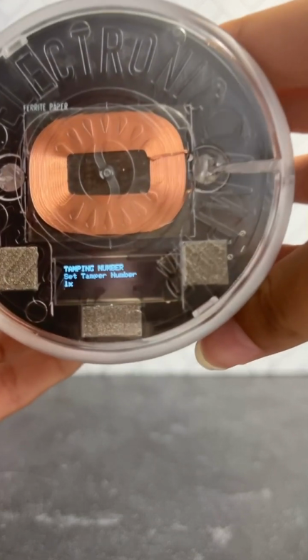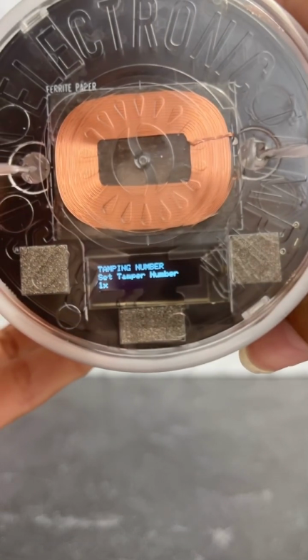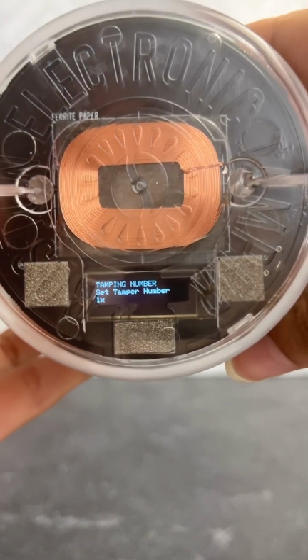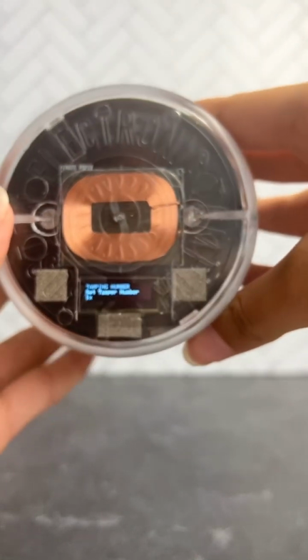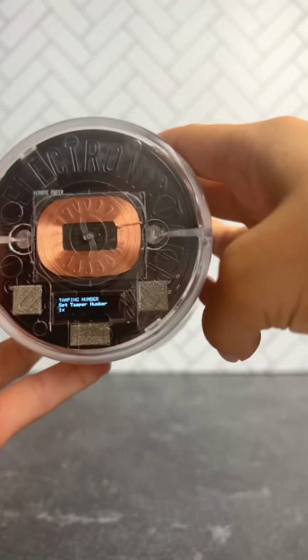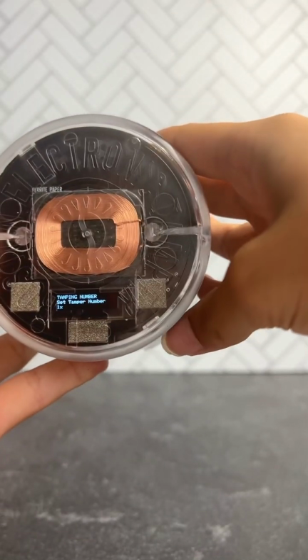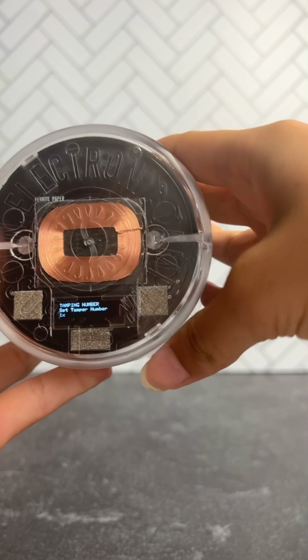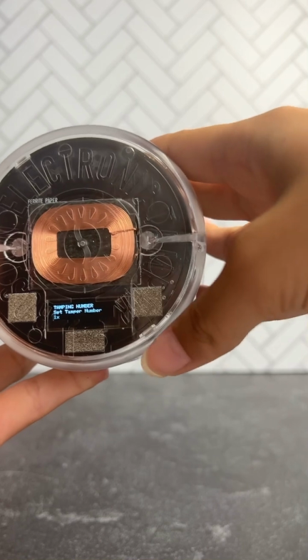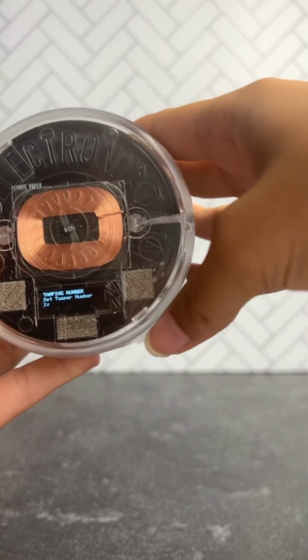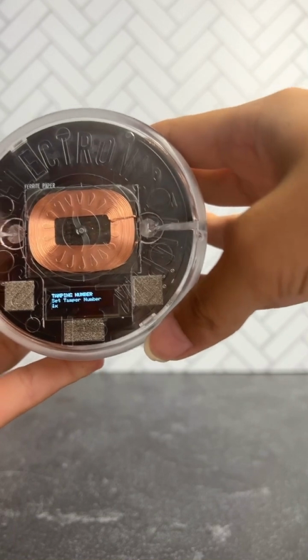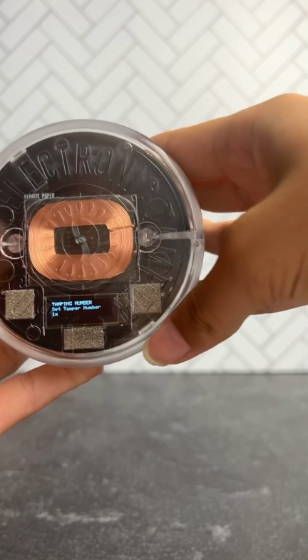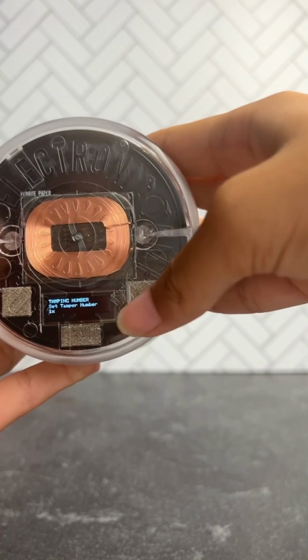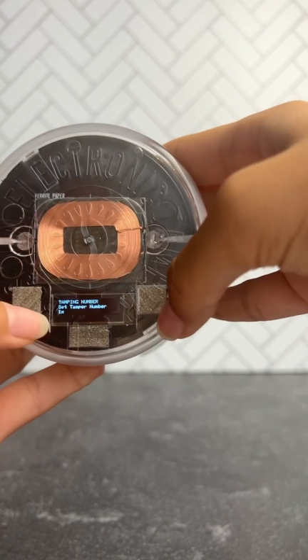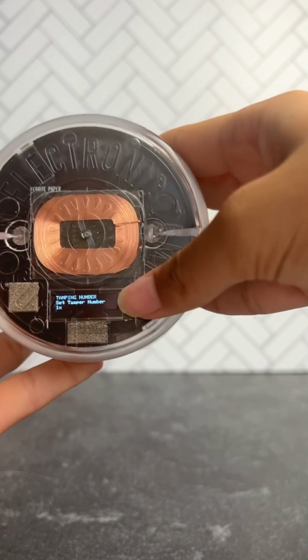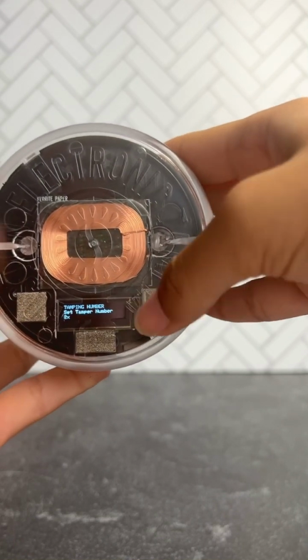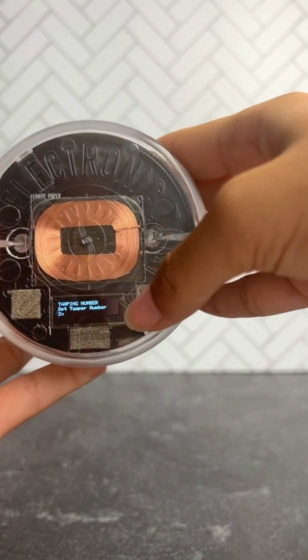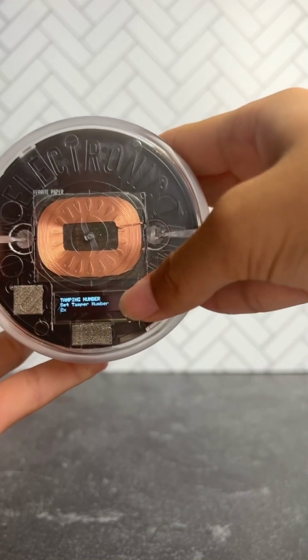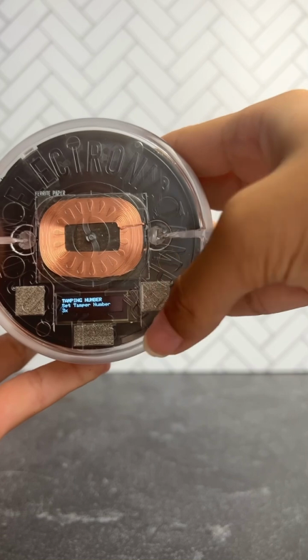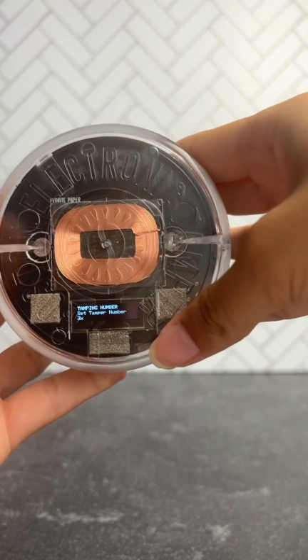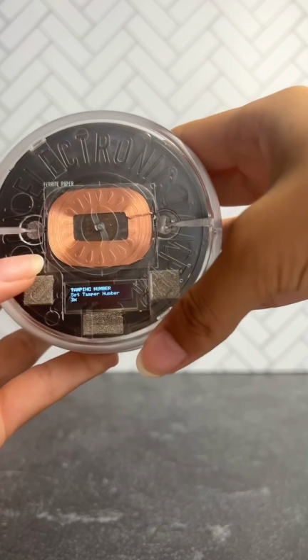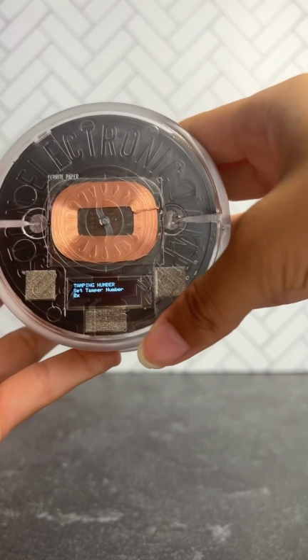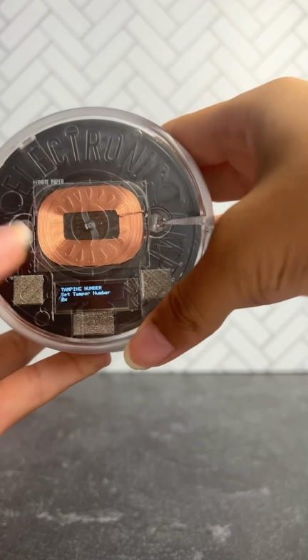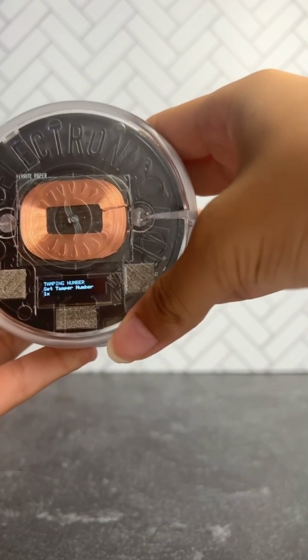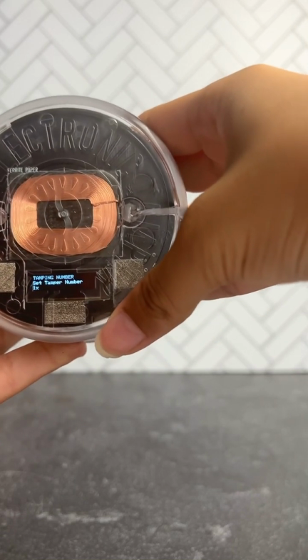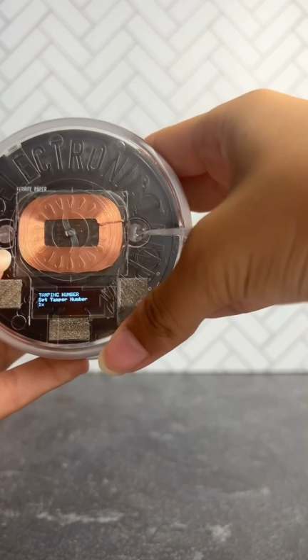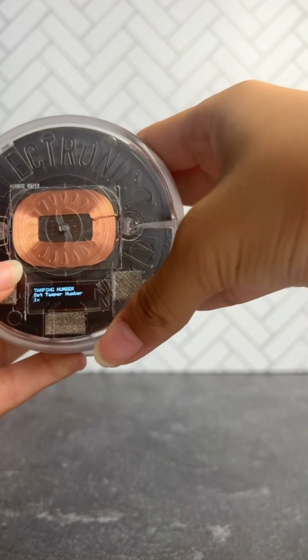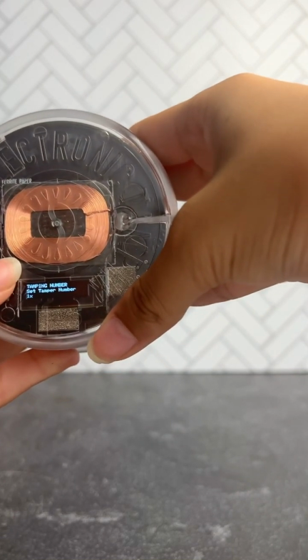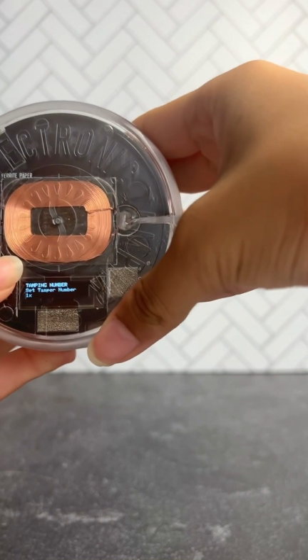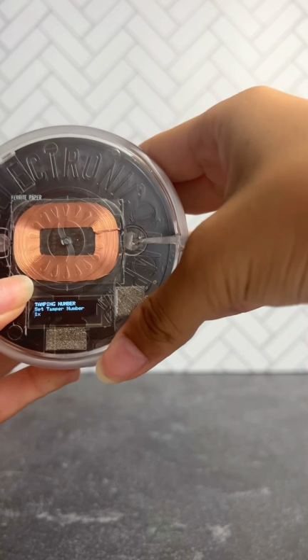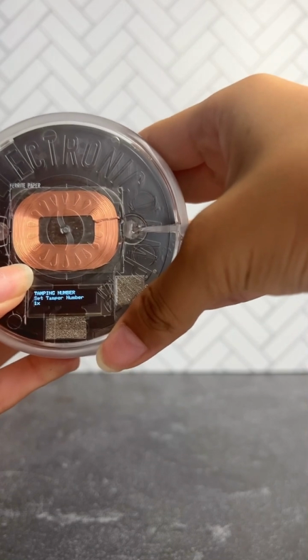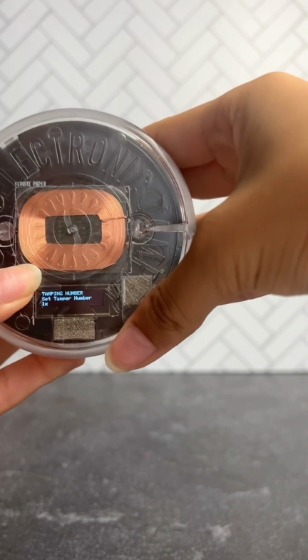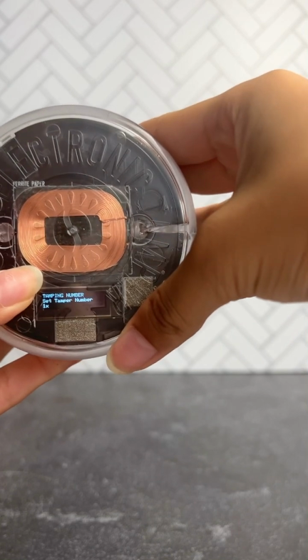Next is tamping number — that's the amount of times the tamper will tamp in one cycle. You have 1, 2, and 3. We recommend 1. Long press to get back to the default screen.